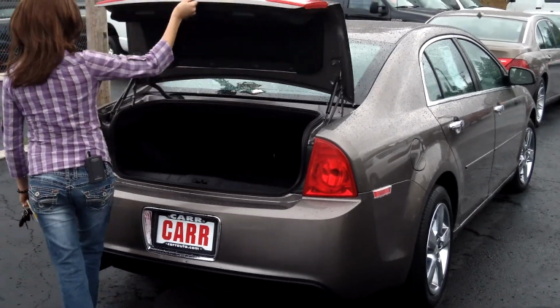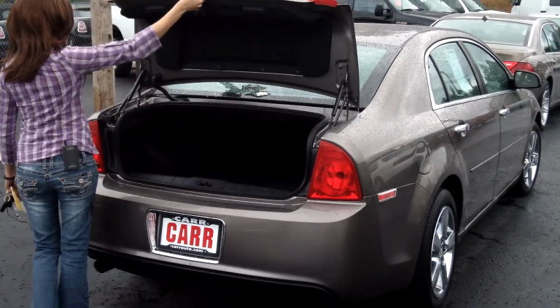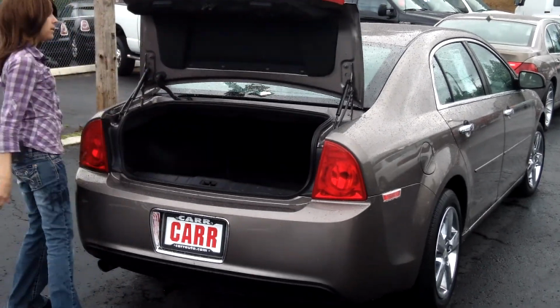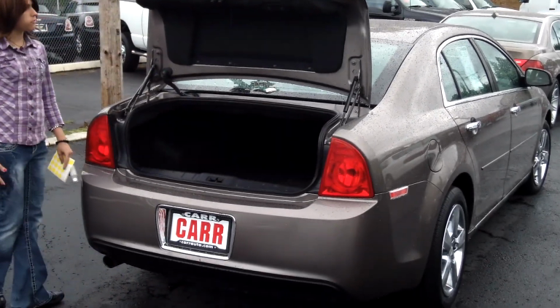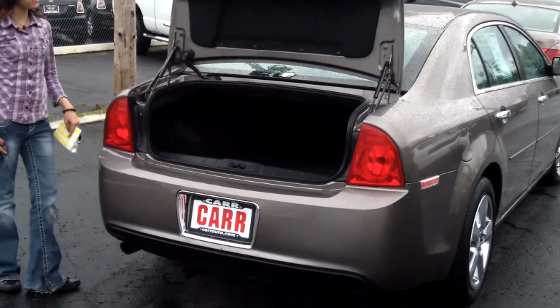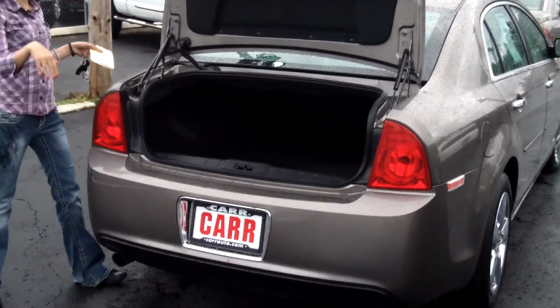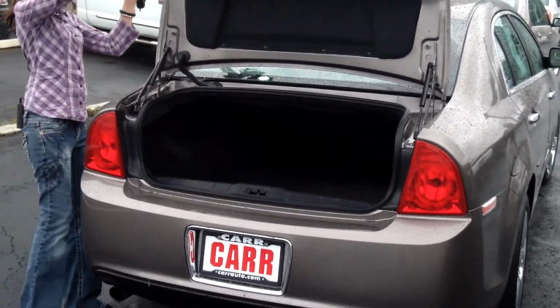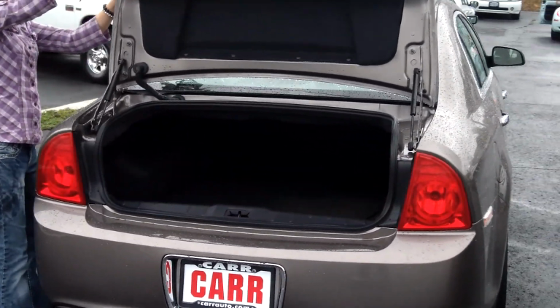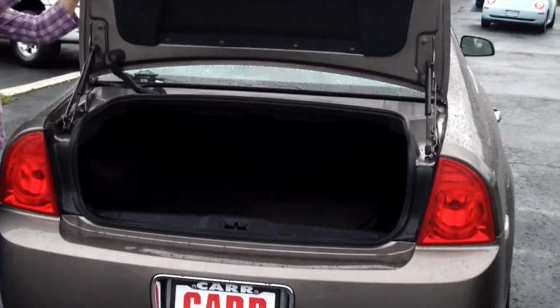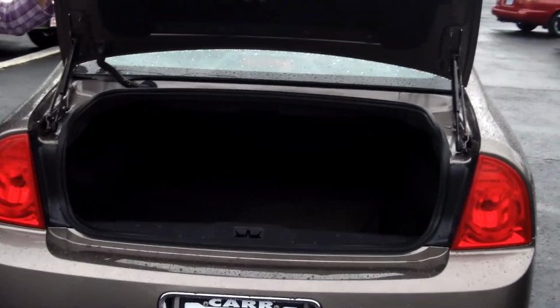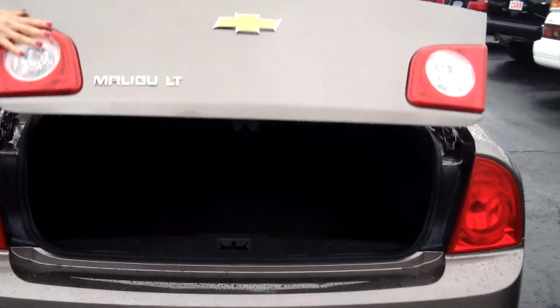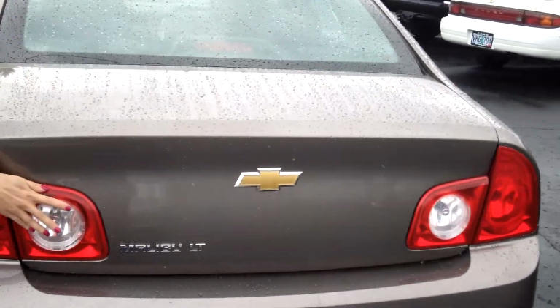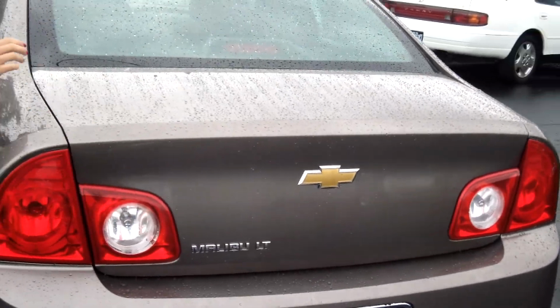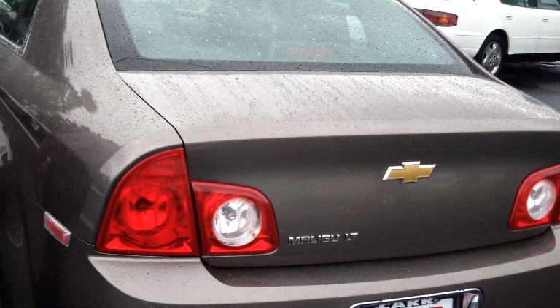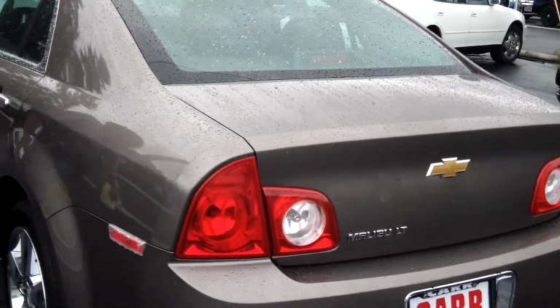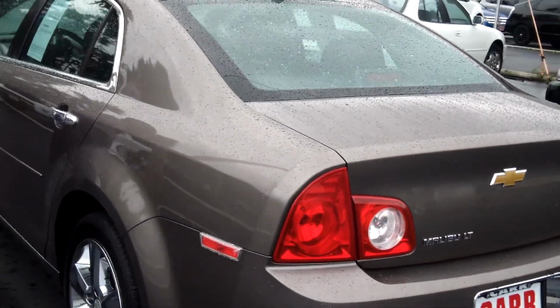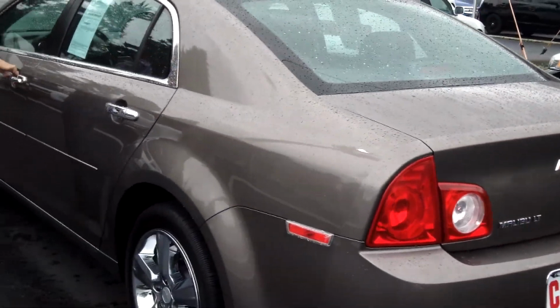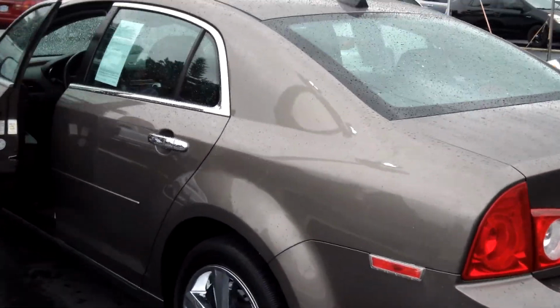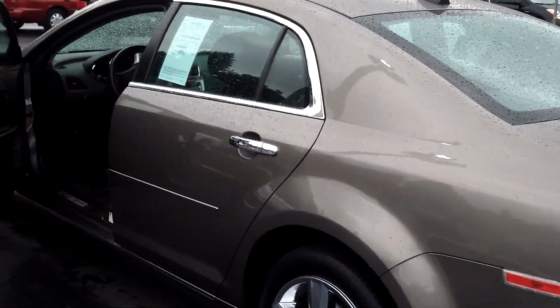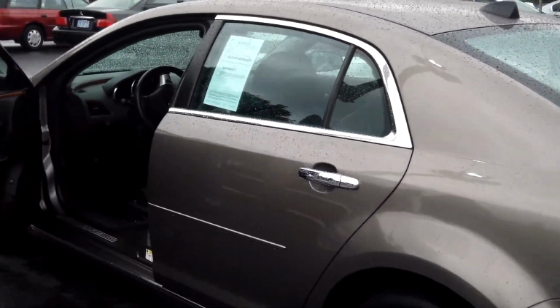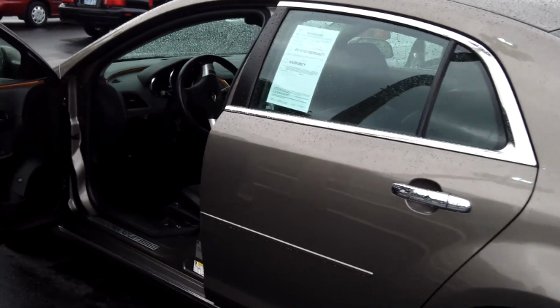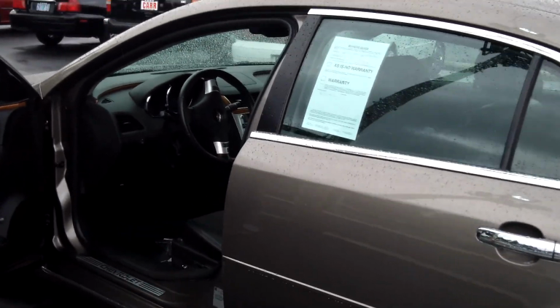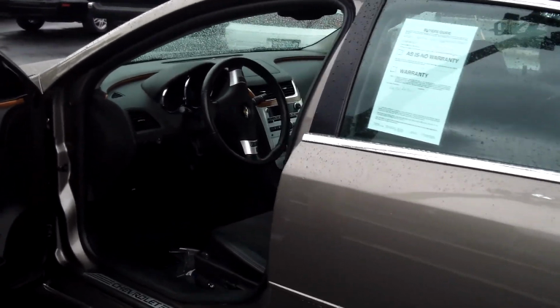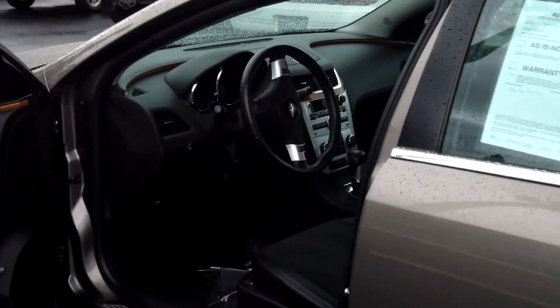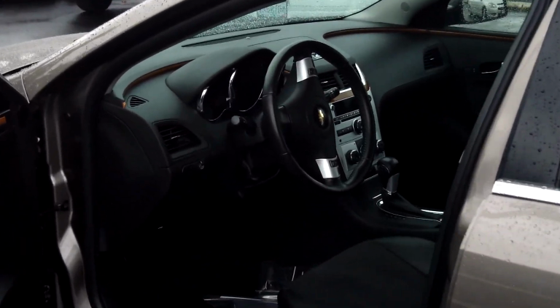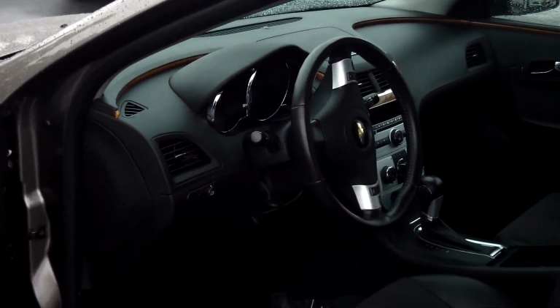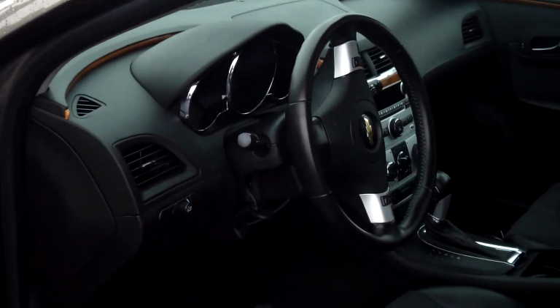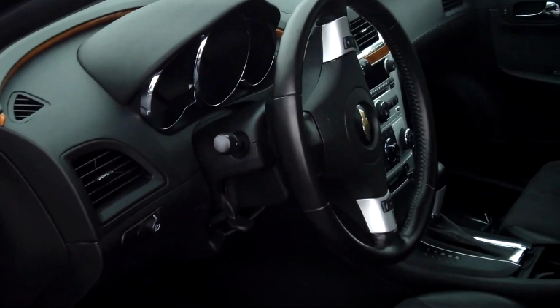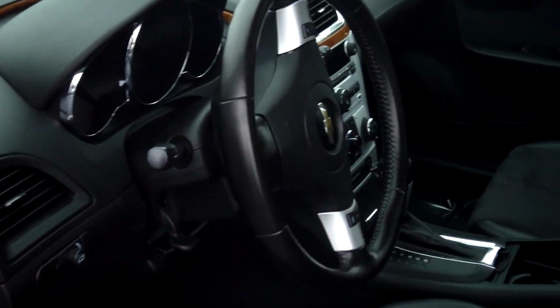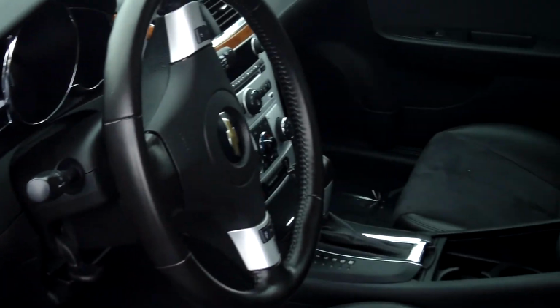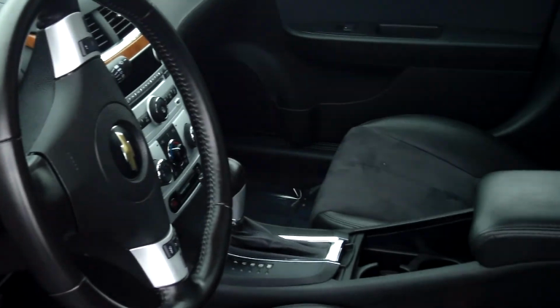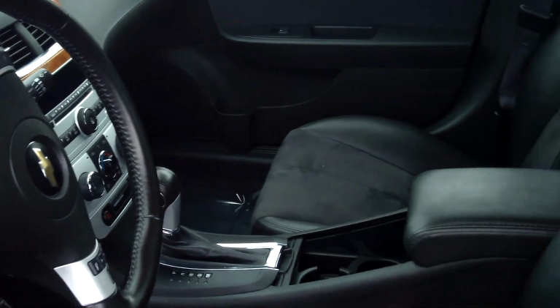Plenty of cargo space in the trunk. Single disc CD player, heated seats, power door locks and windows, and also cruise control.